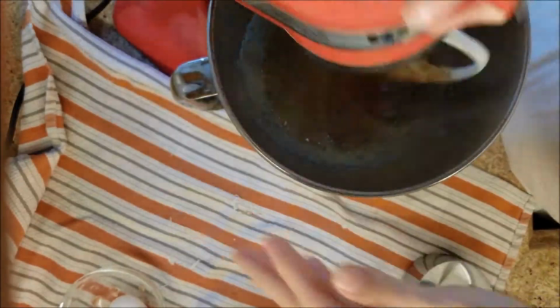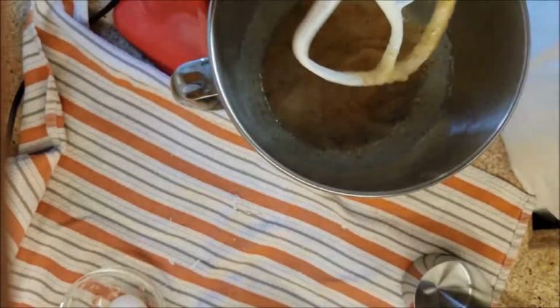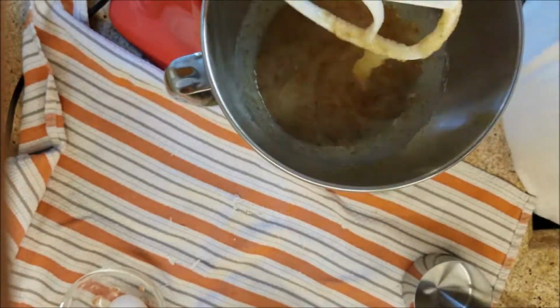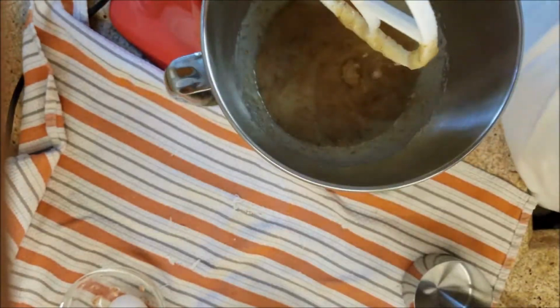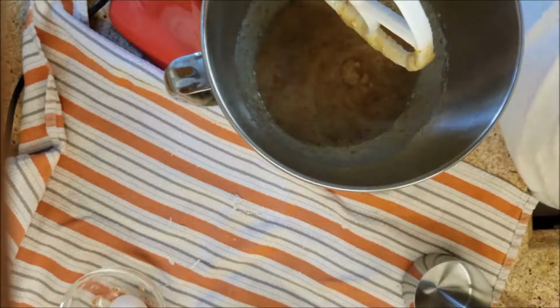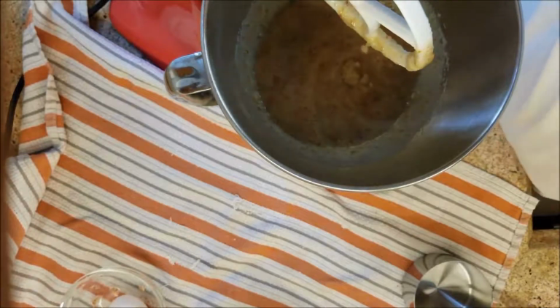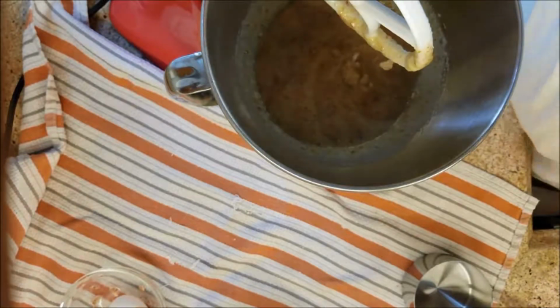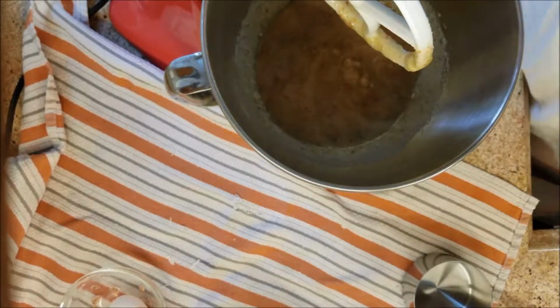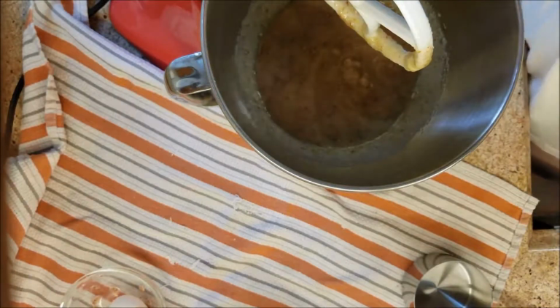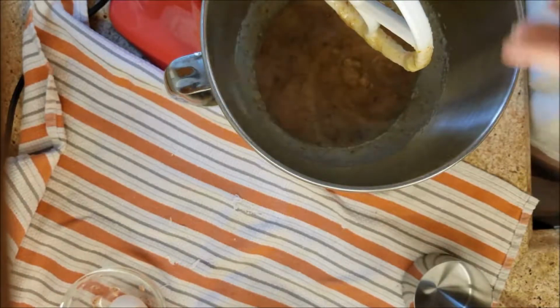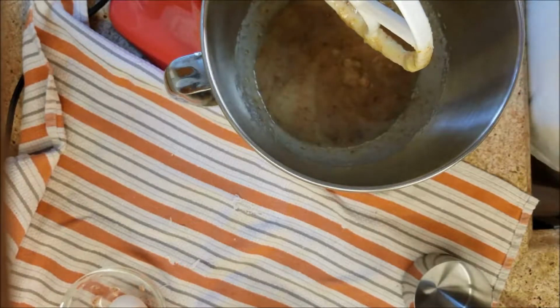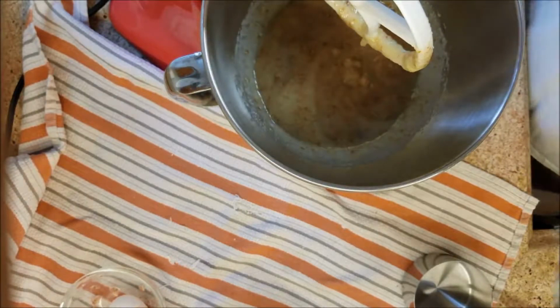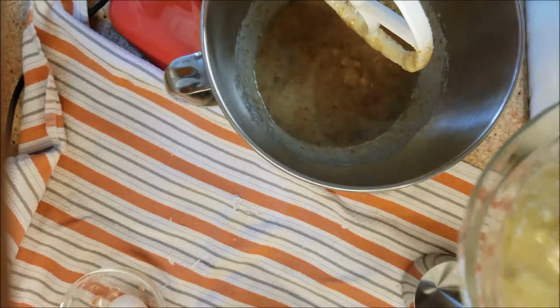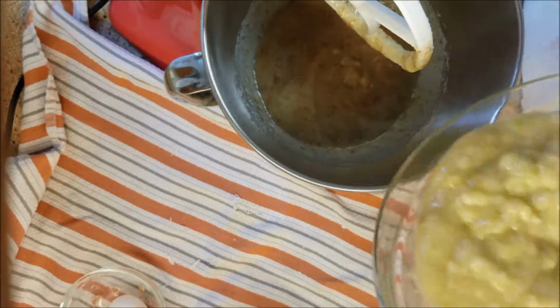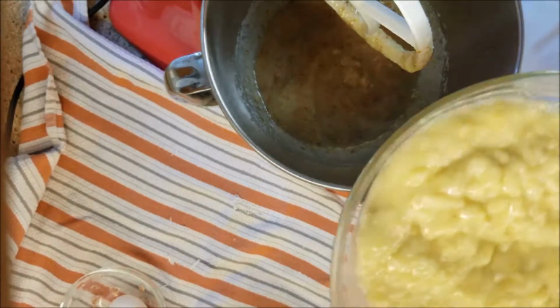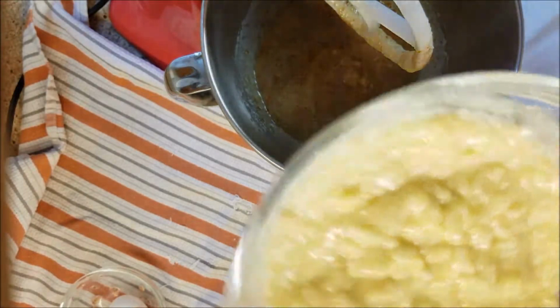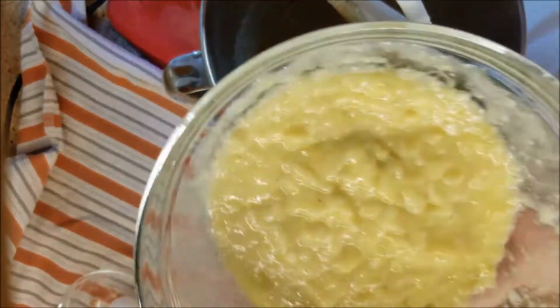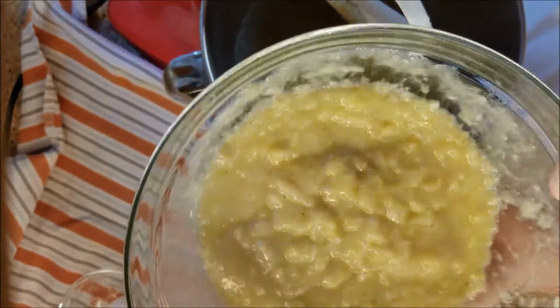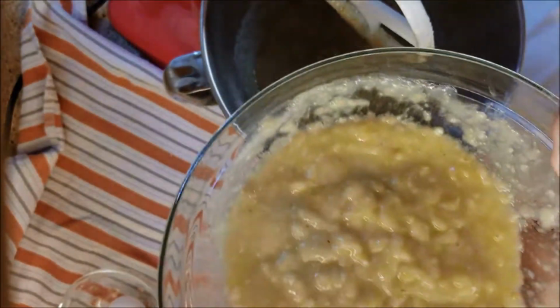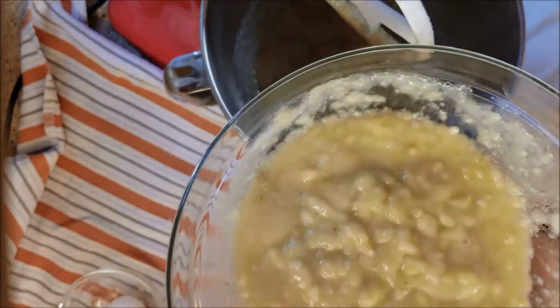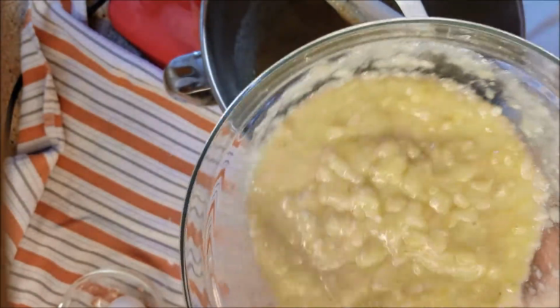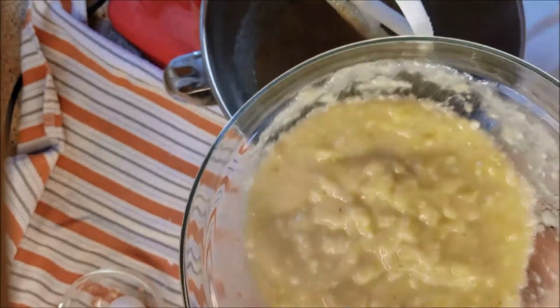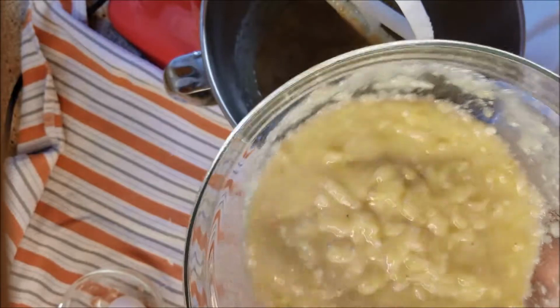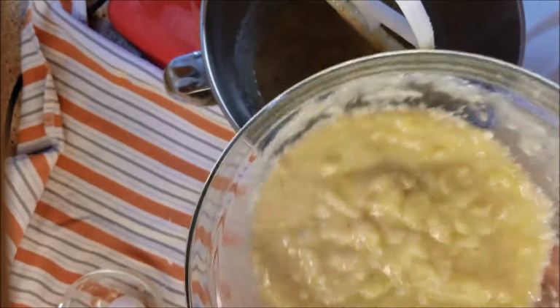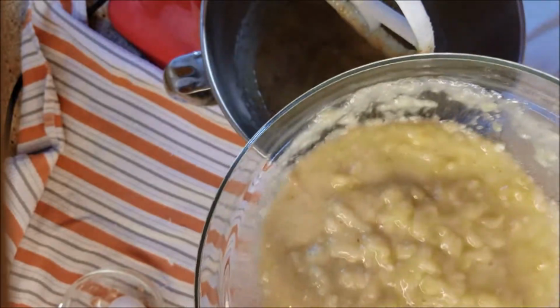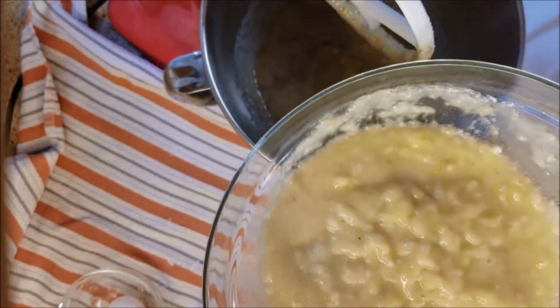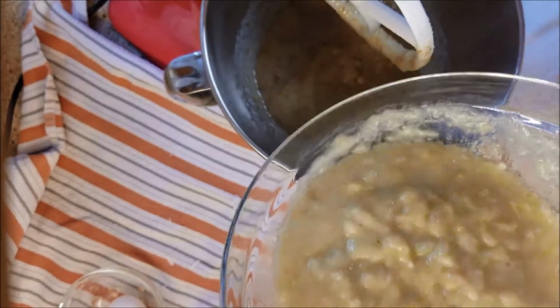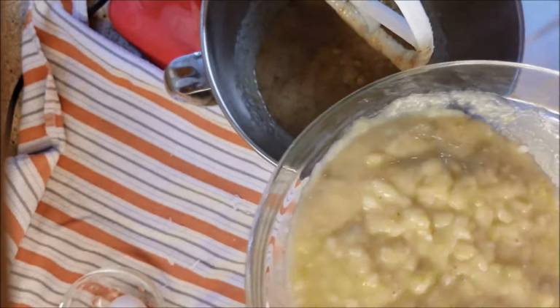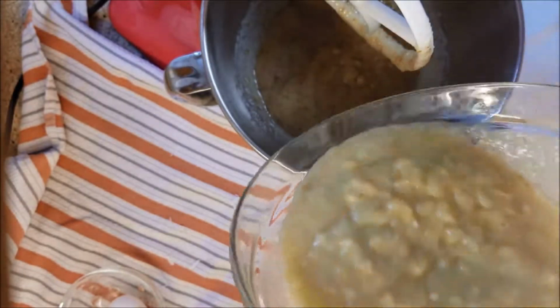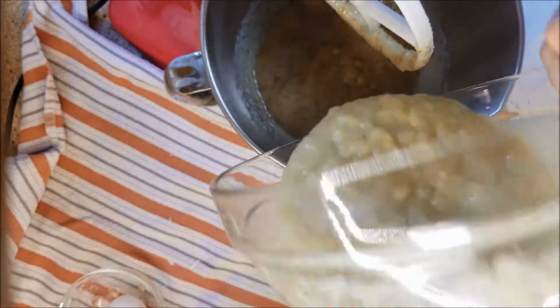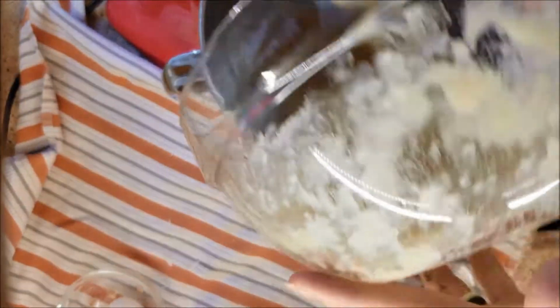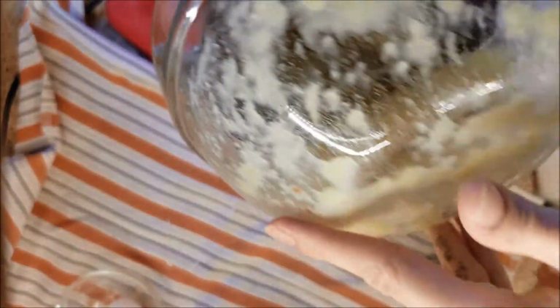Now I'm going to add in my A to Z ingredient. Today's ingredient is smashed bananas — two cups worth.